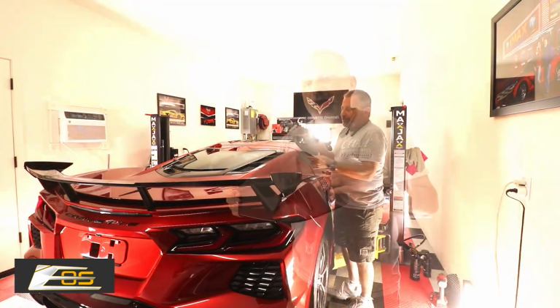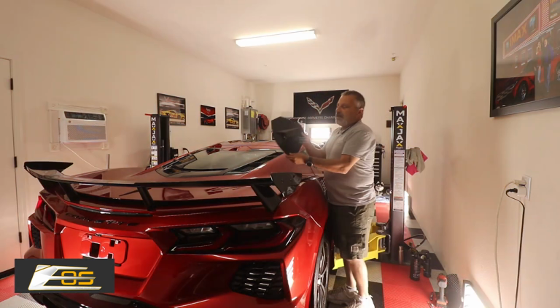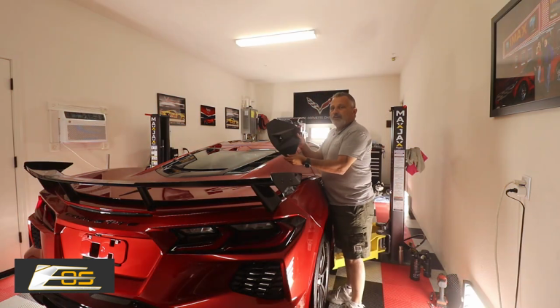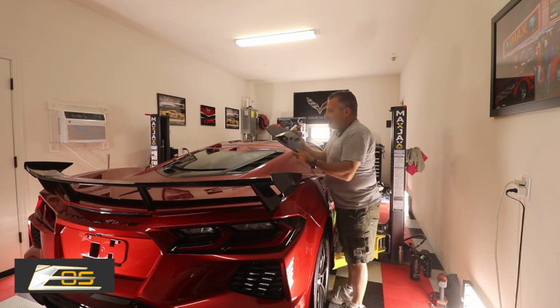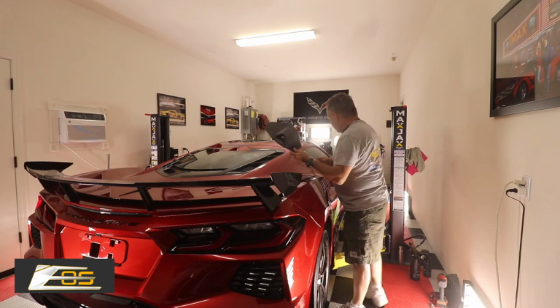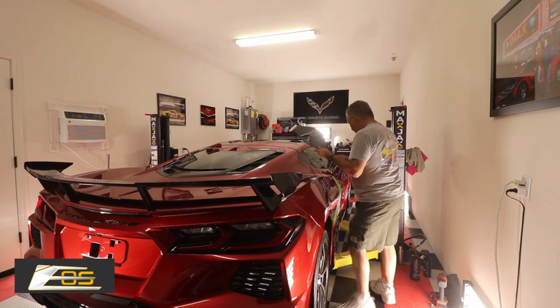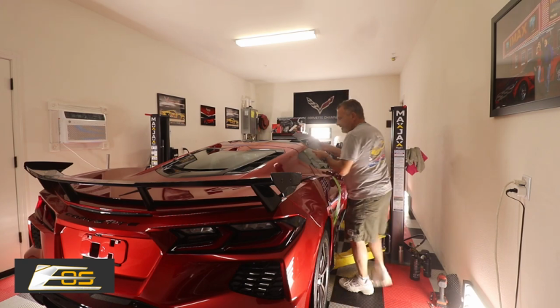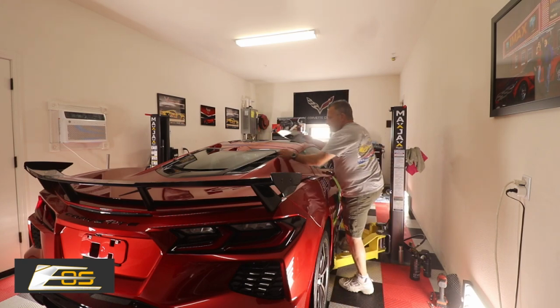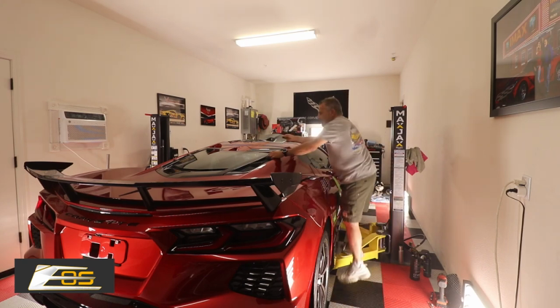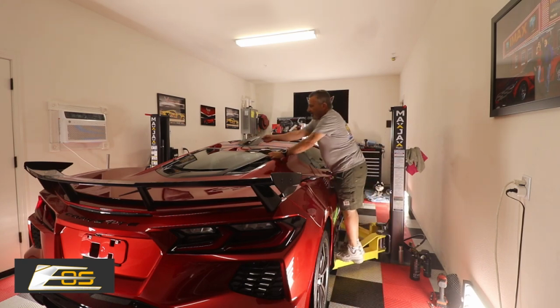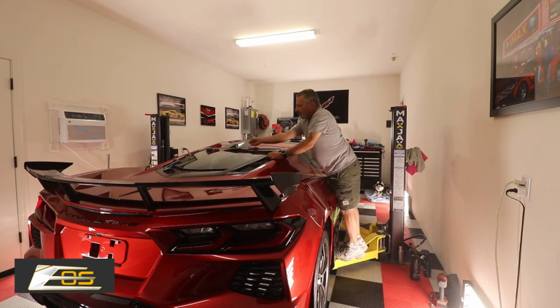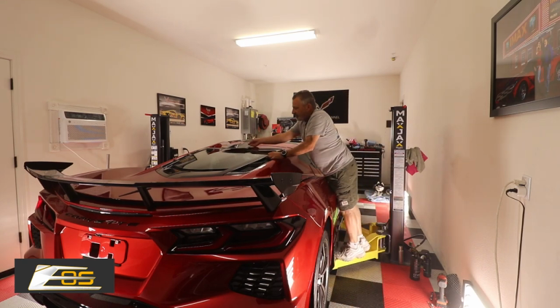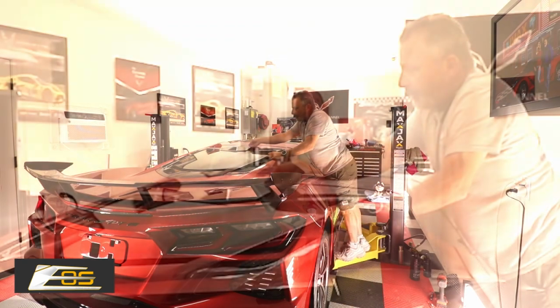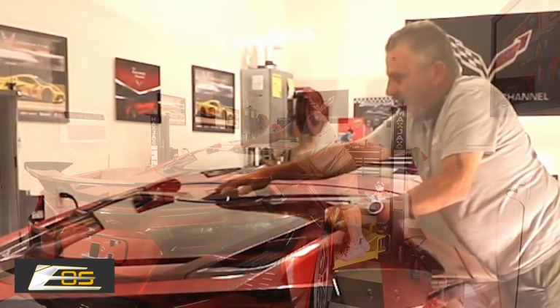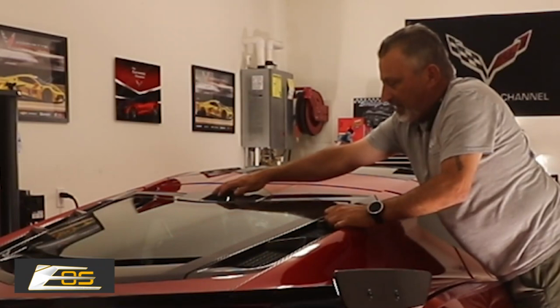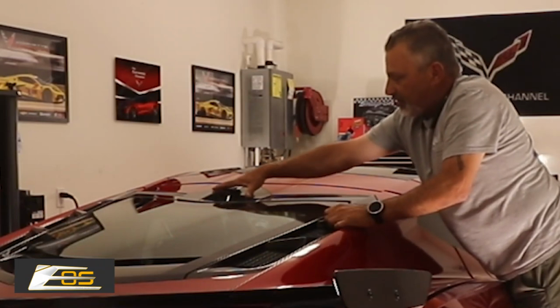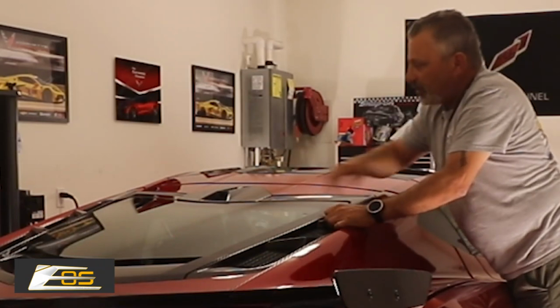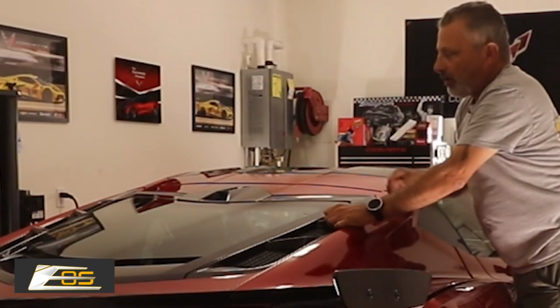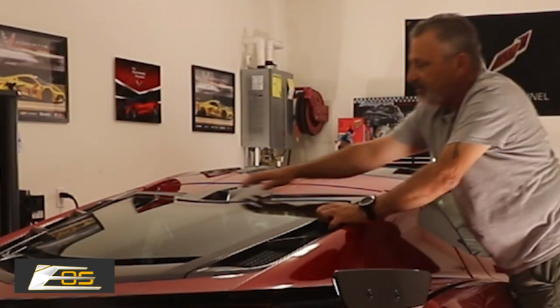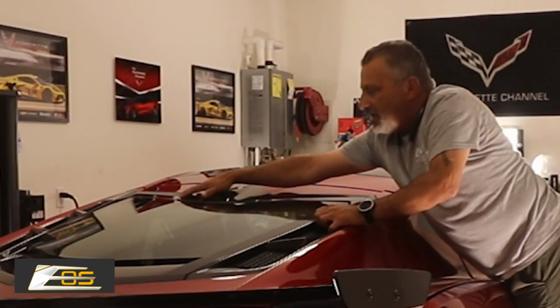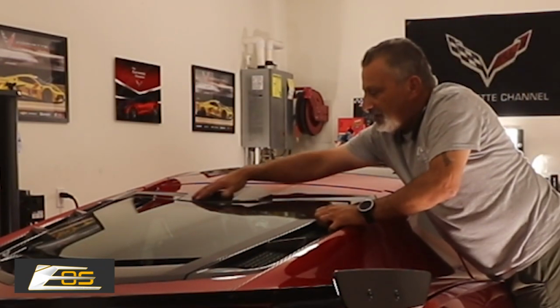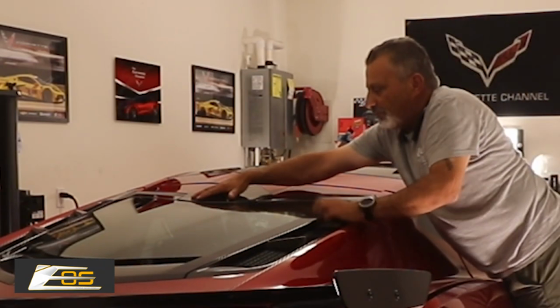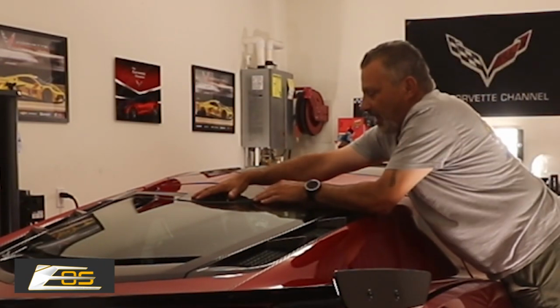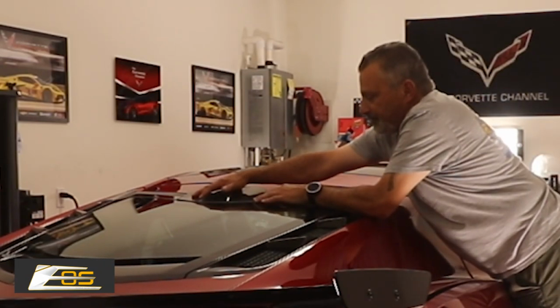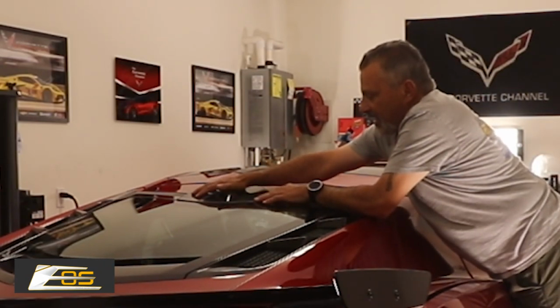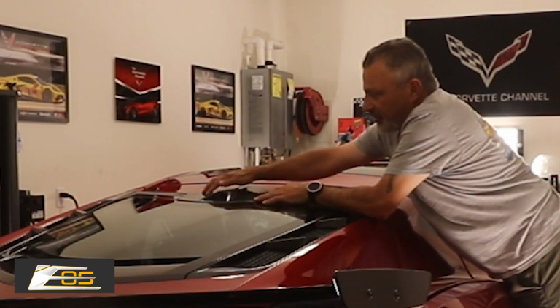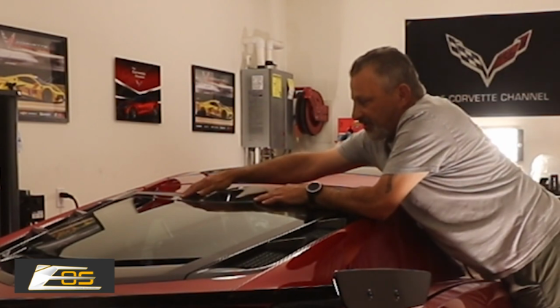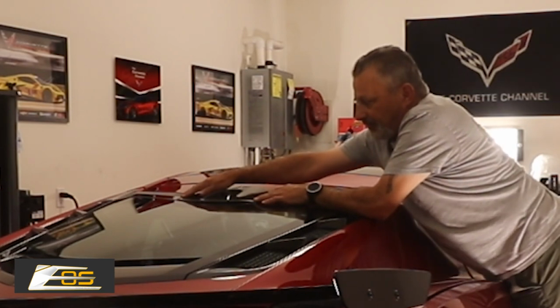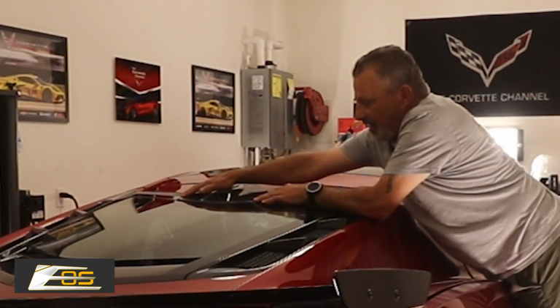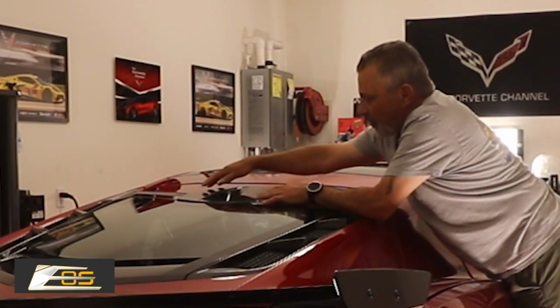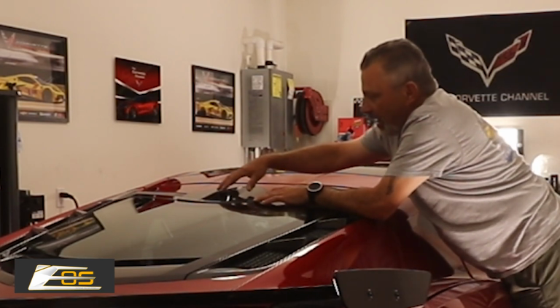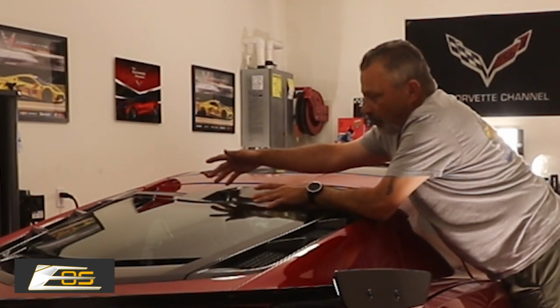This little guy here fits right up here like this and it really completes the look of the car. You can see that it fits in there really nice and it just sticks down.